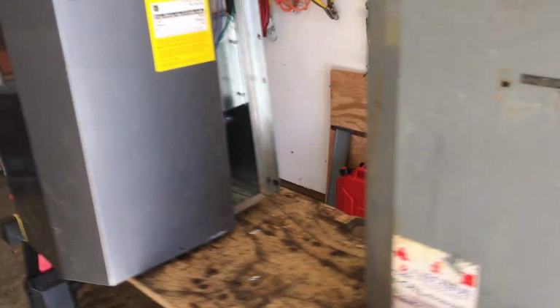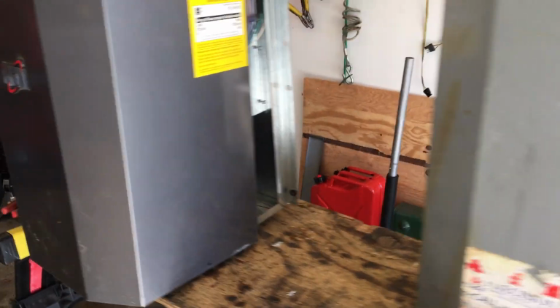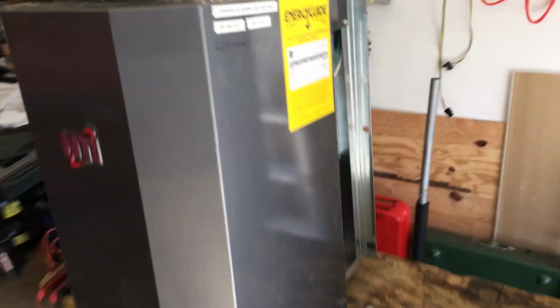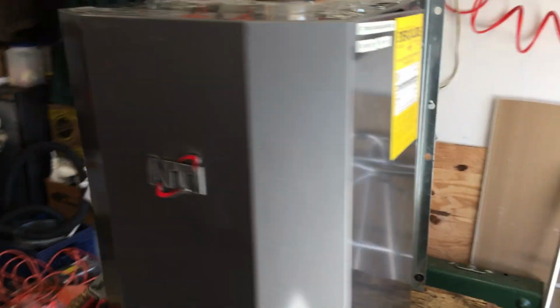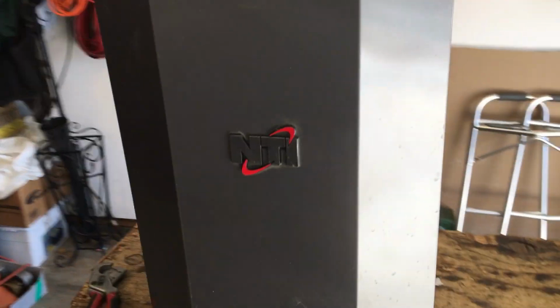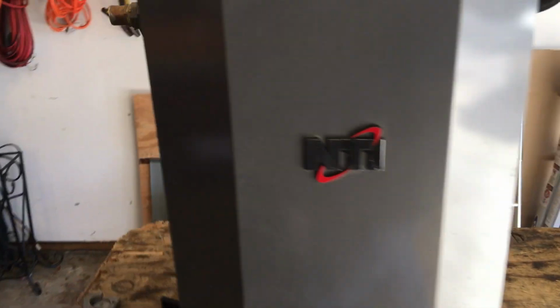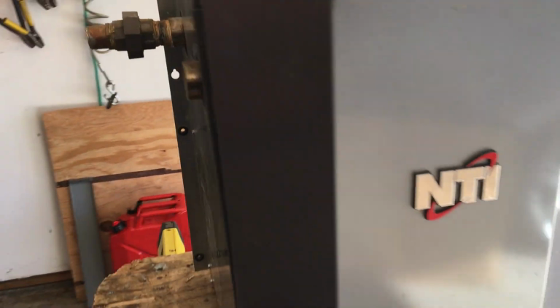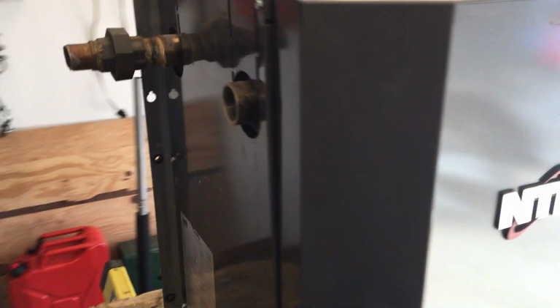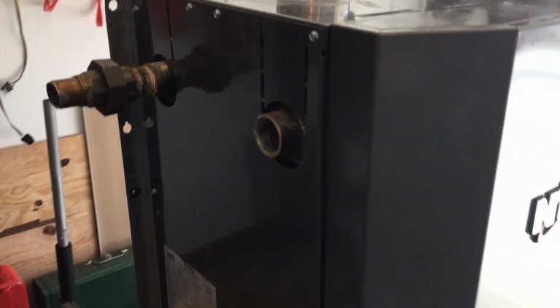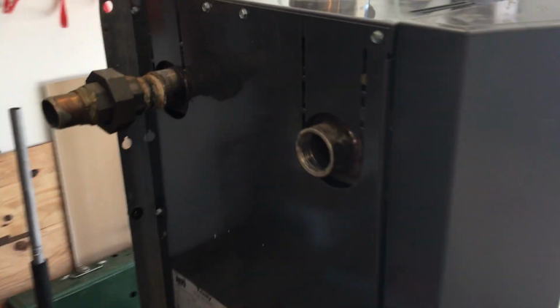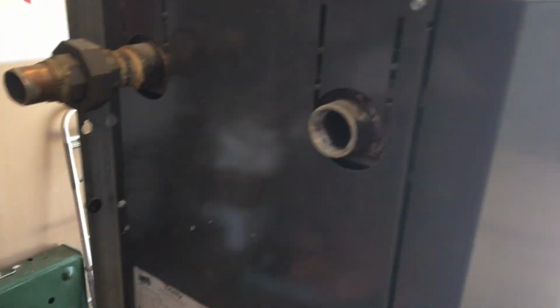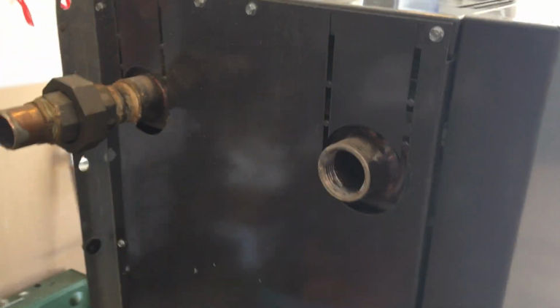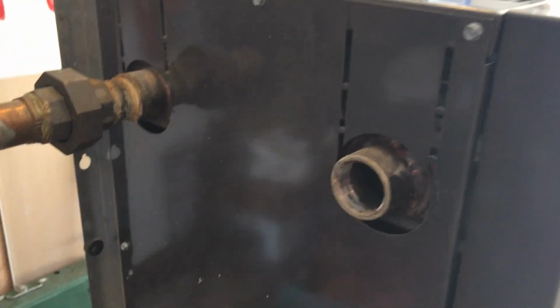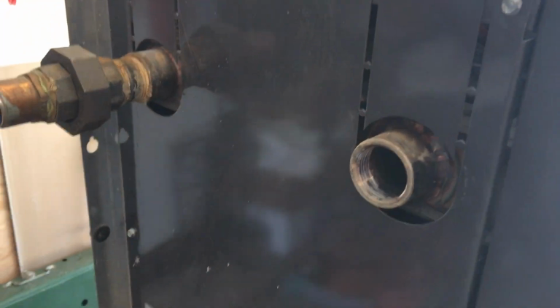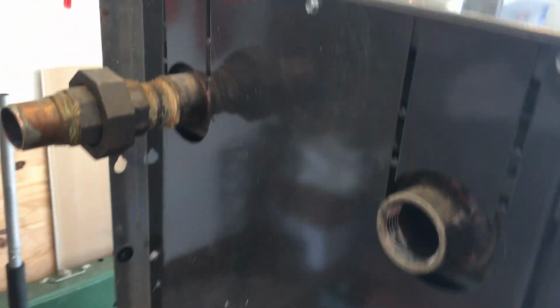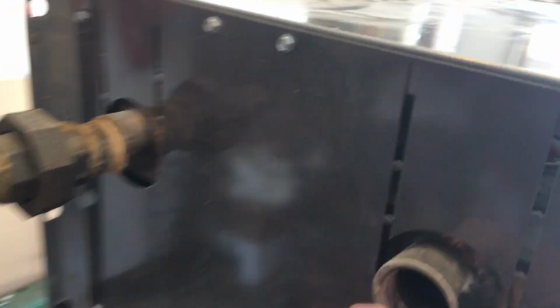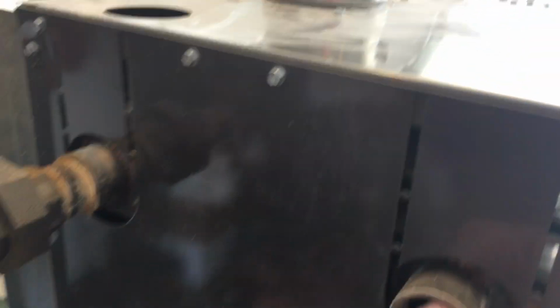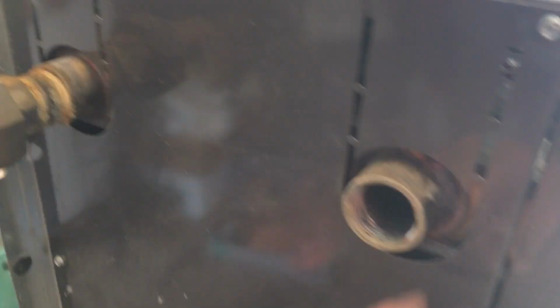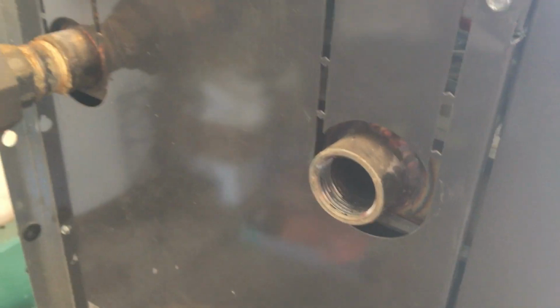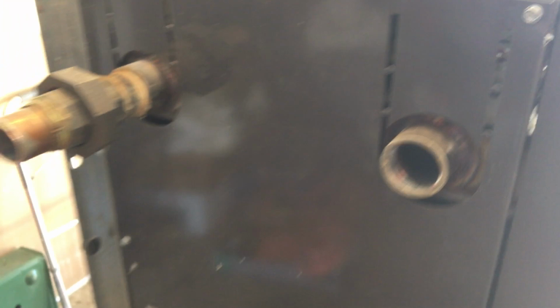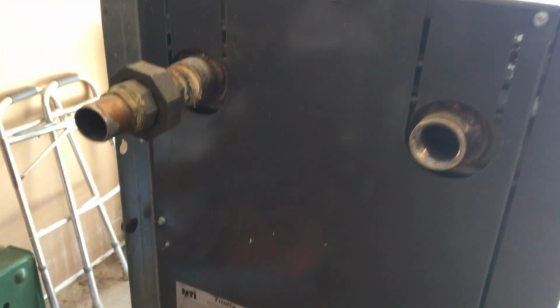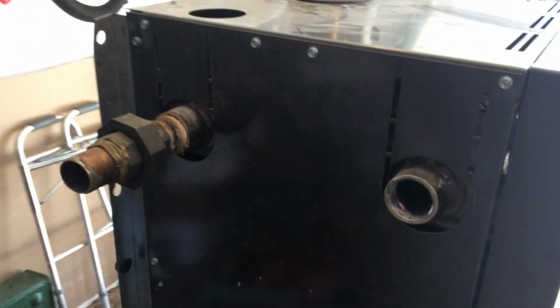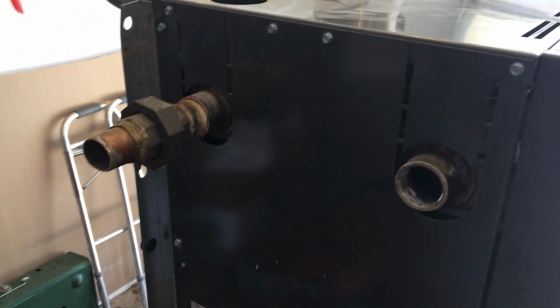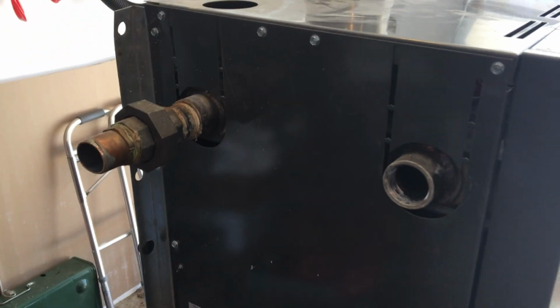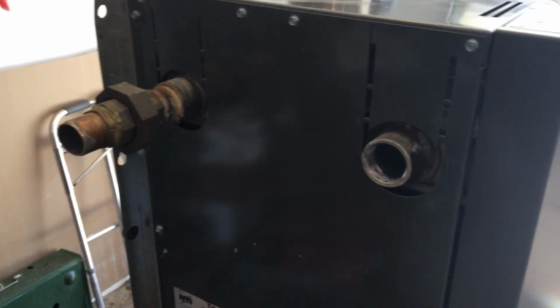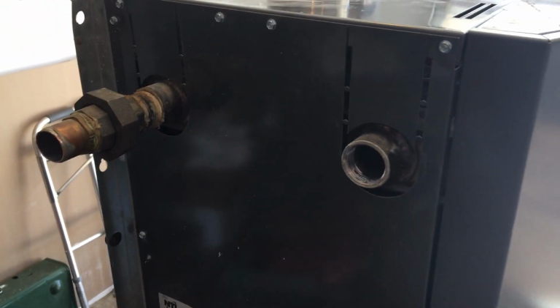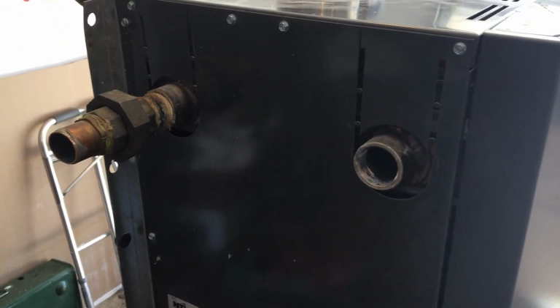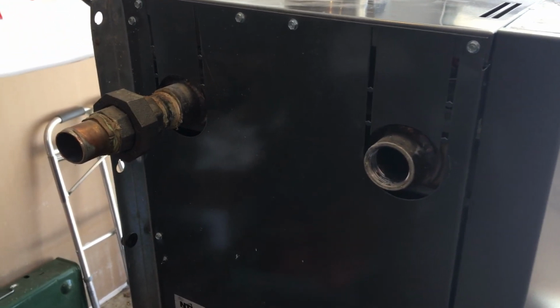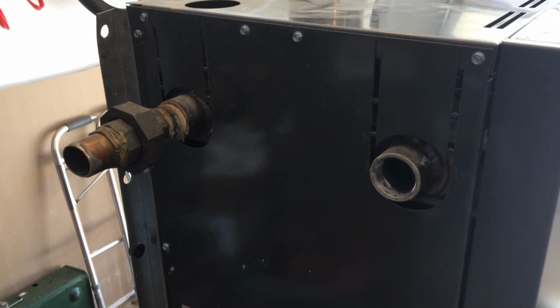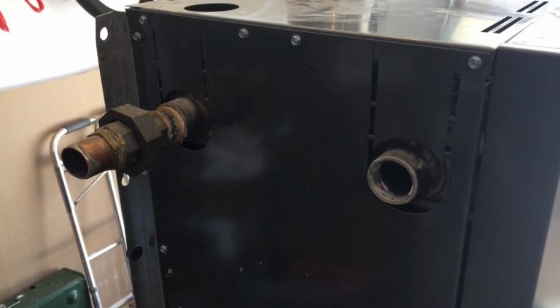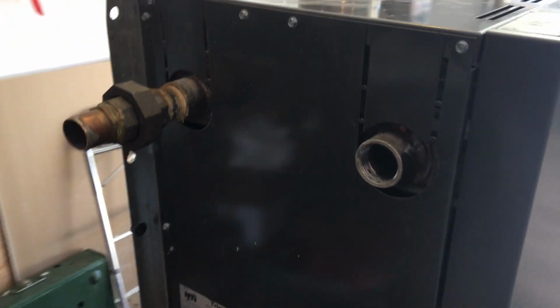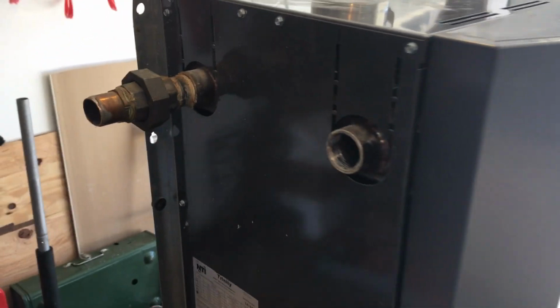The TI series has the water connections on the side, and they're much larger — full one-inch ports — so it's much easier to run water through them.